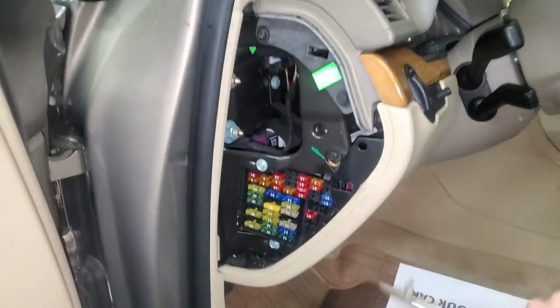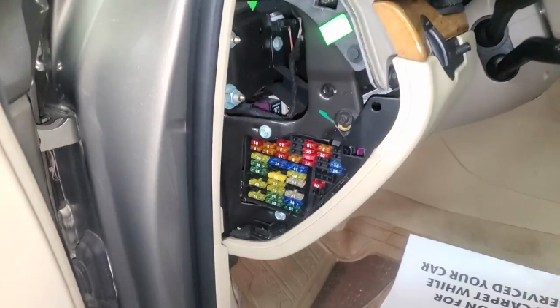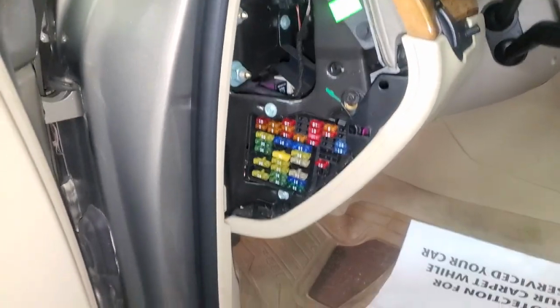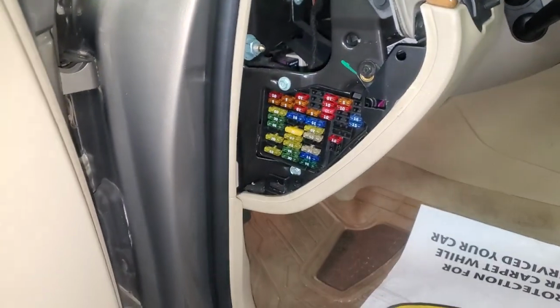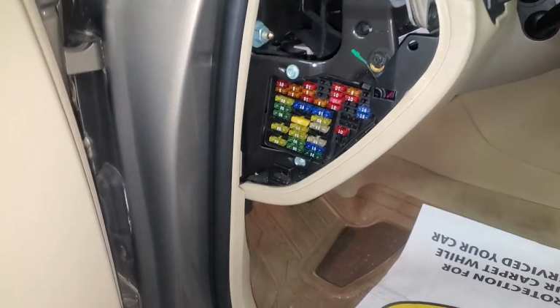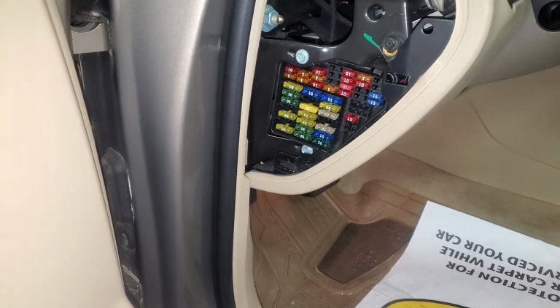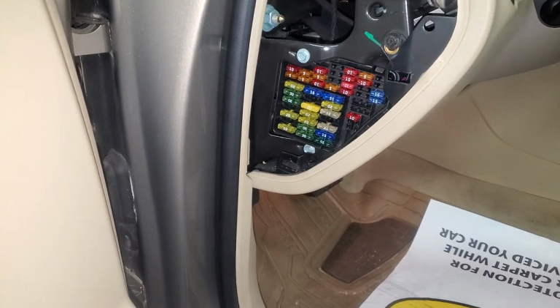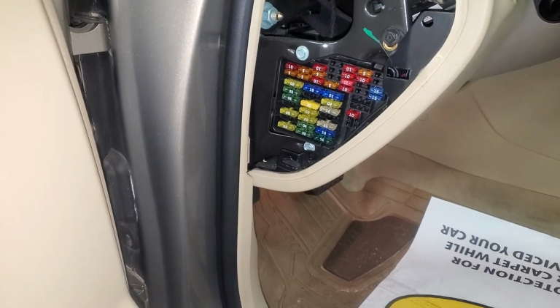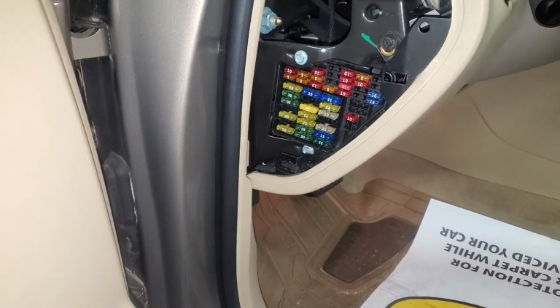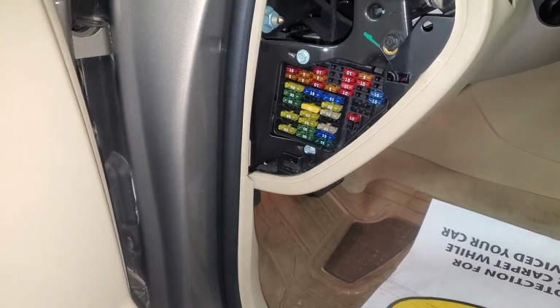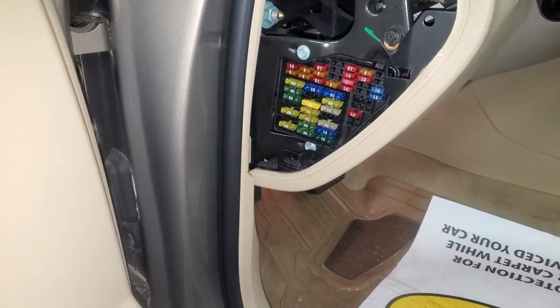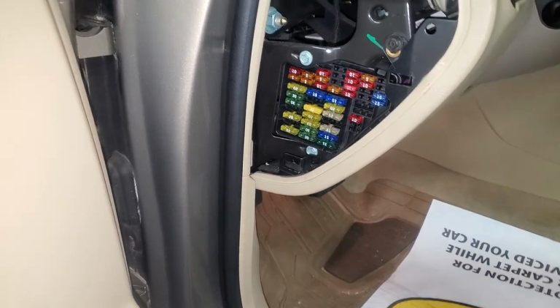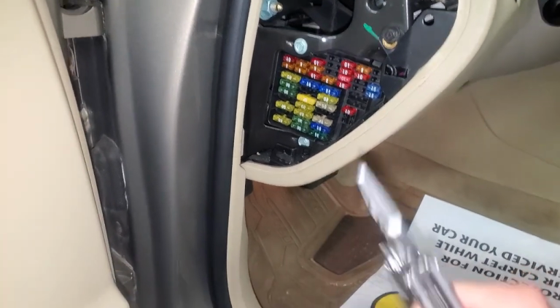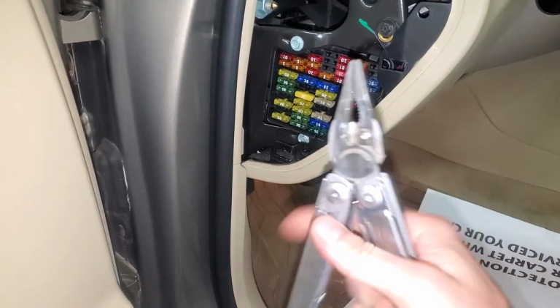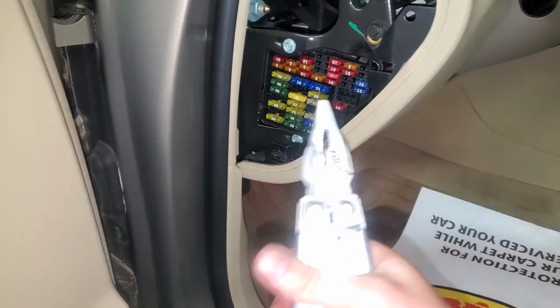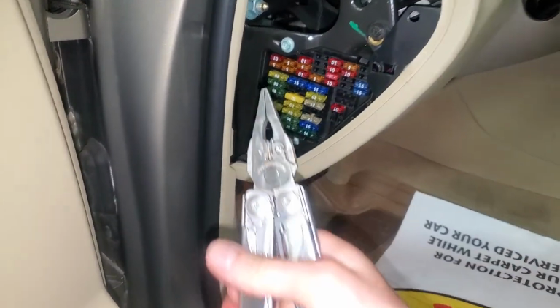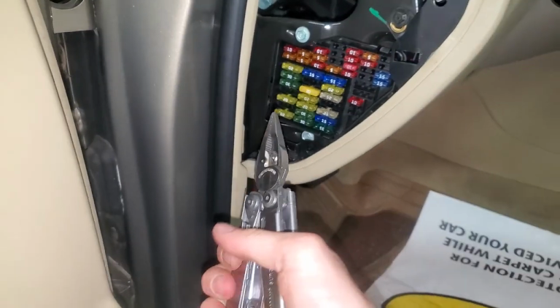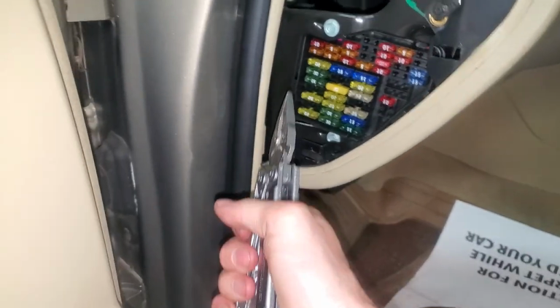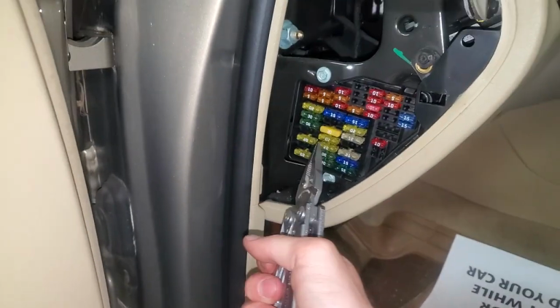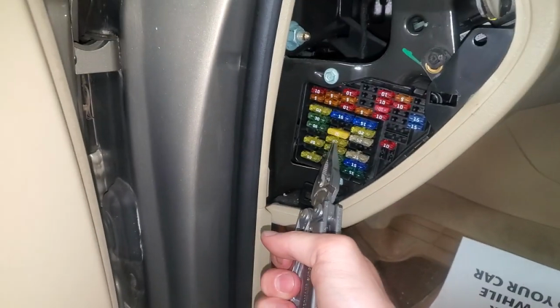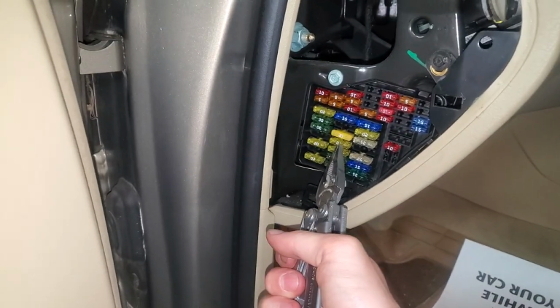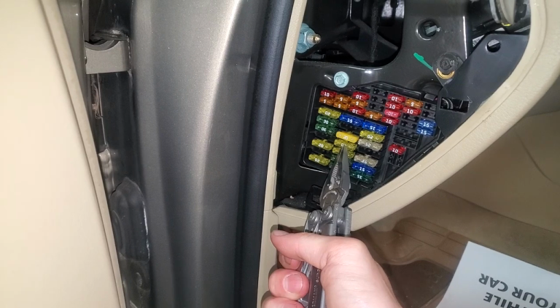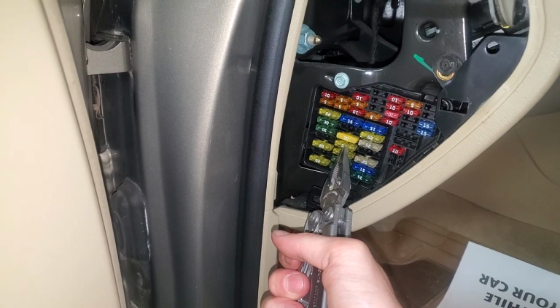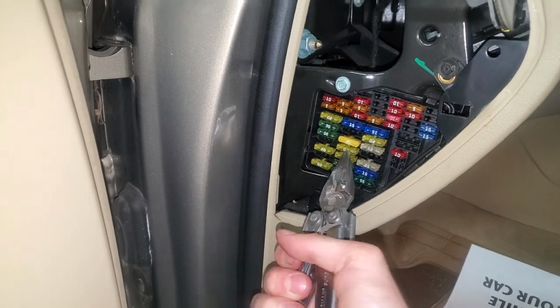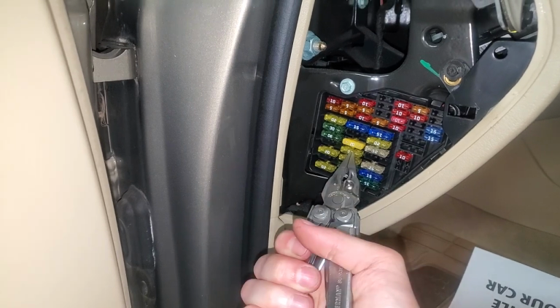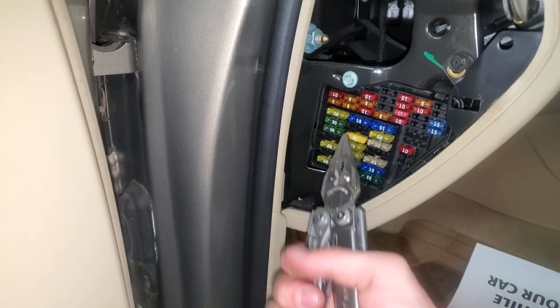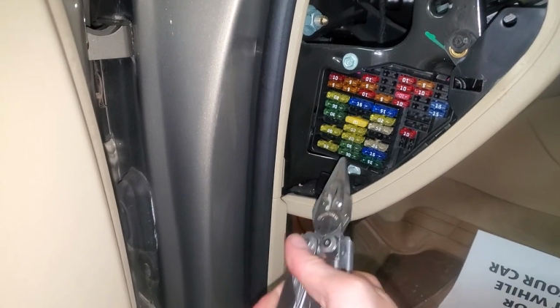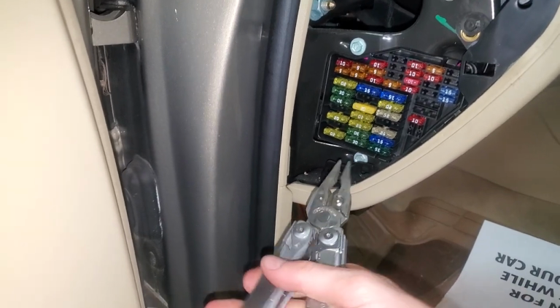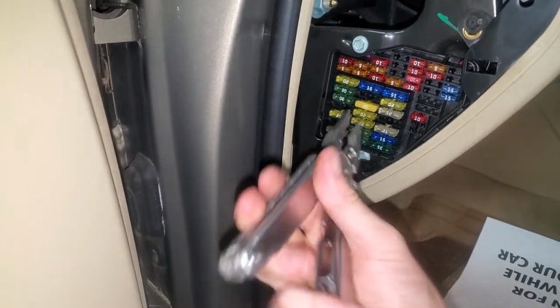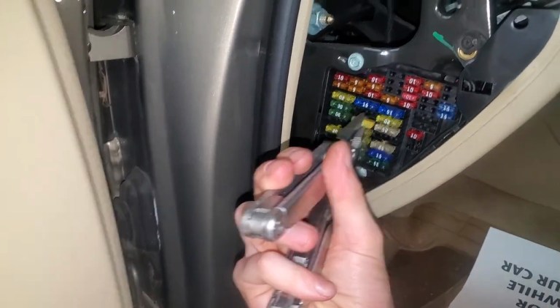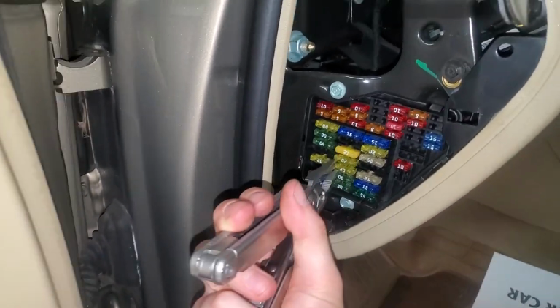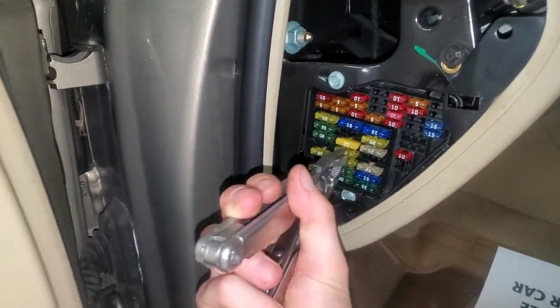The fuses for you to check — there's actually two of them. There's a front fuse right here, that's the 20 amp fuse. That's for your front sockets there.